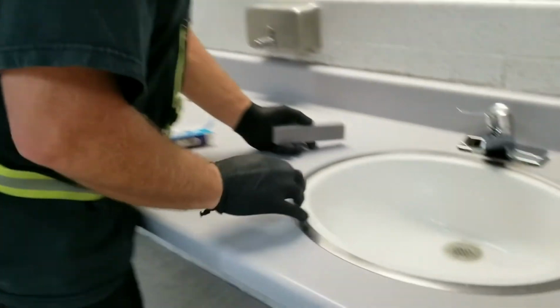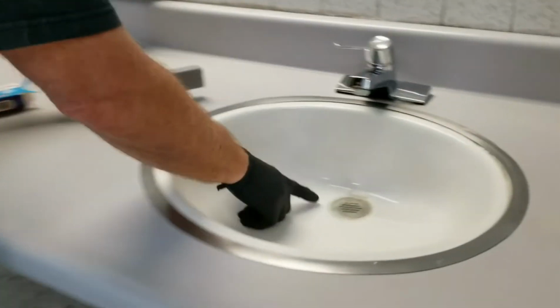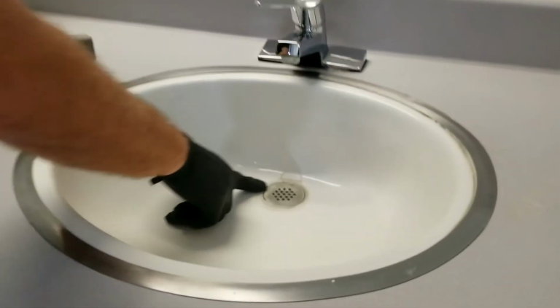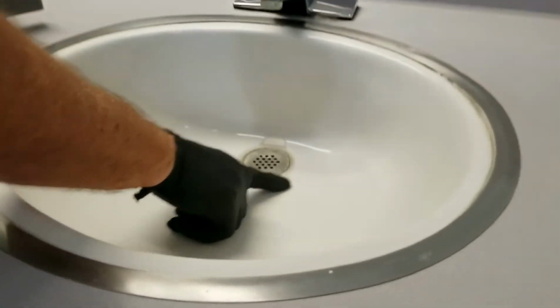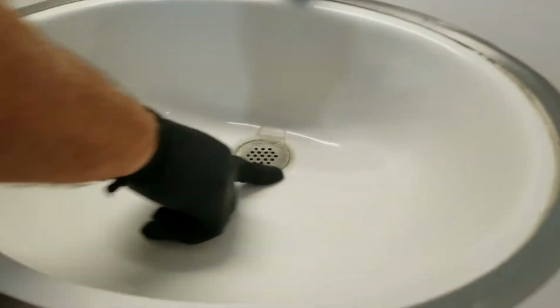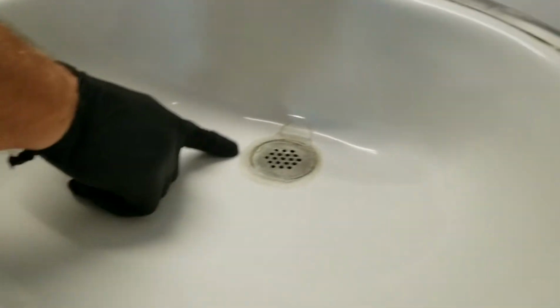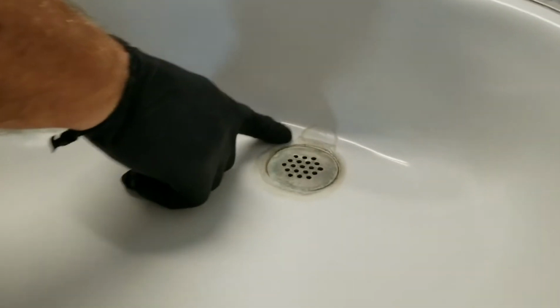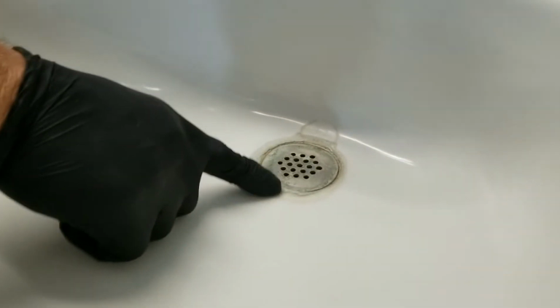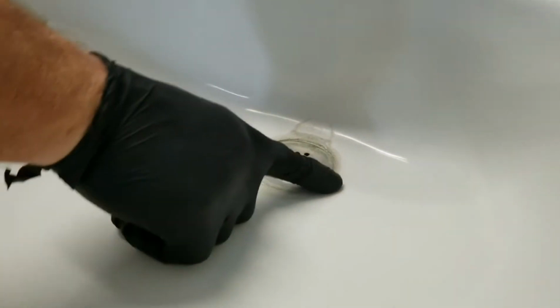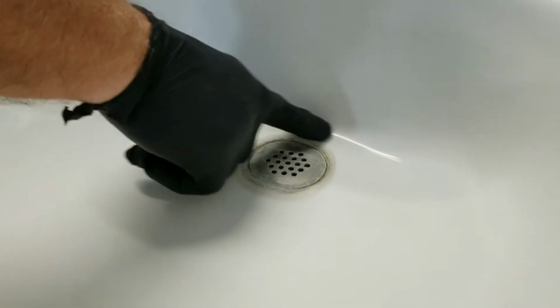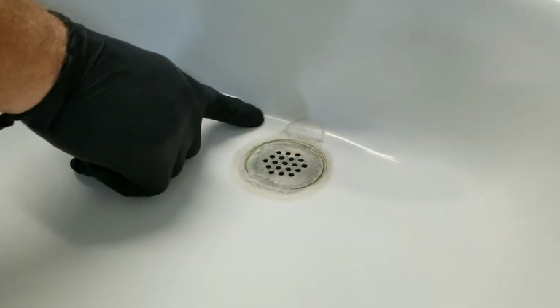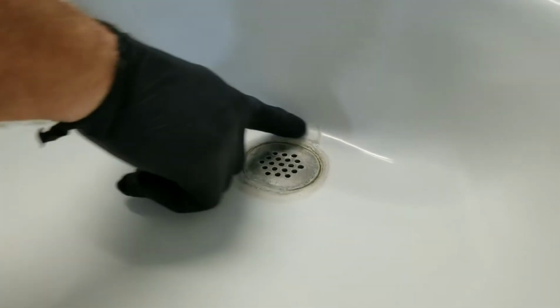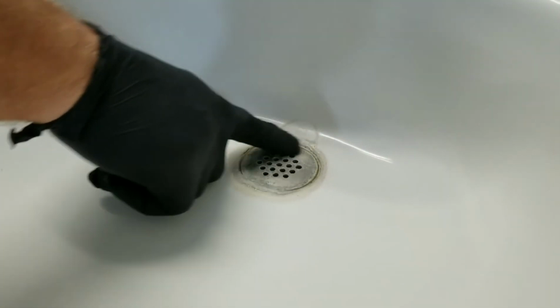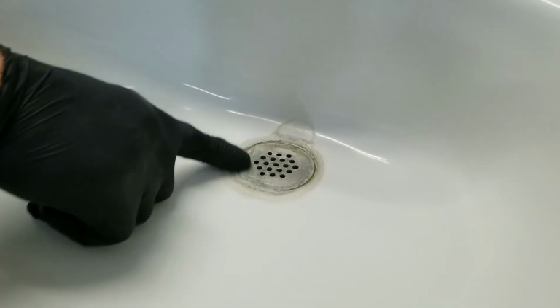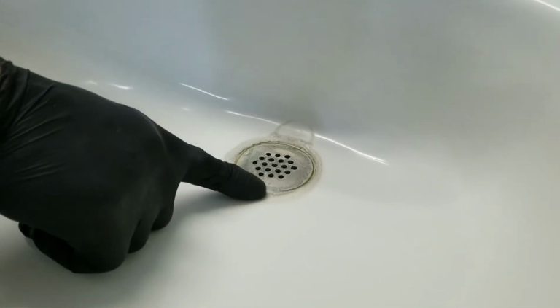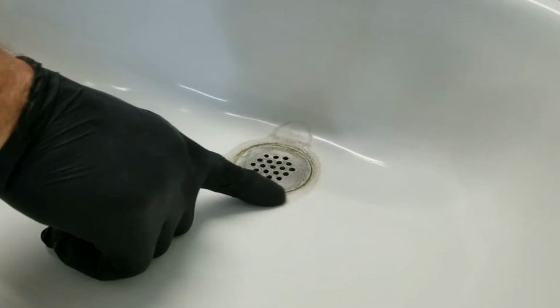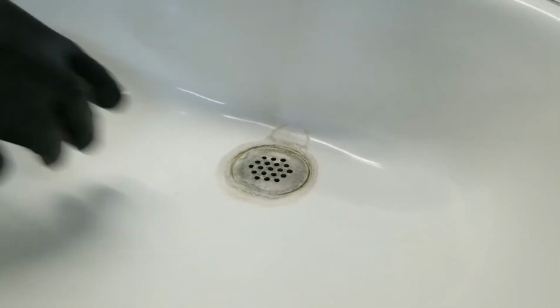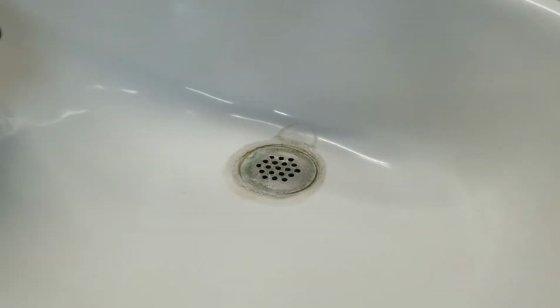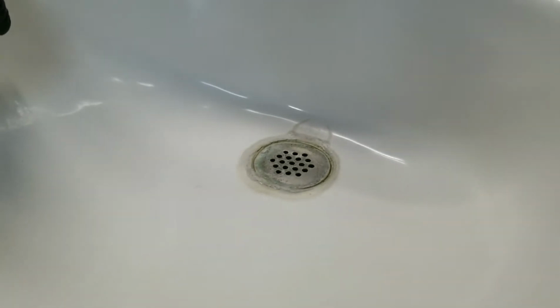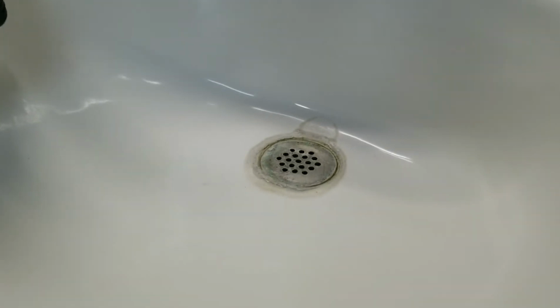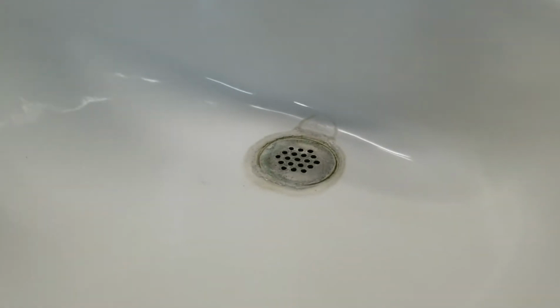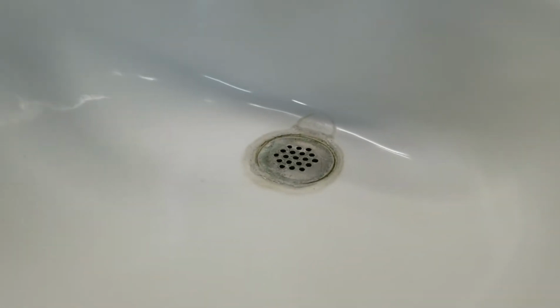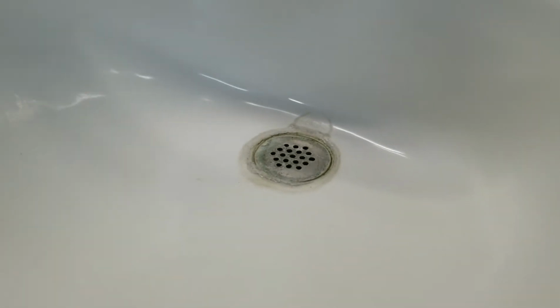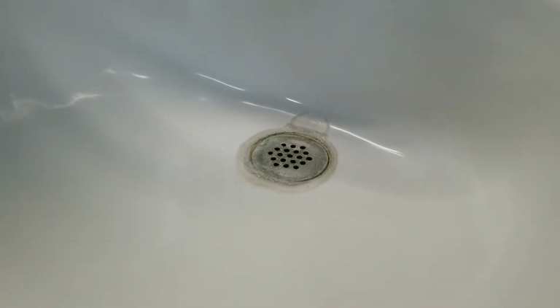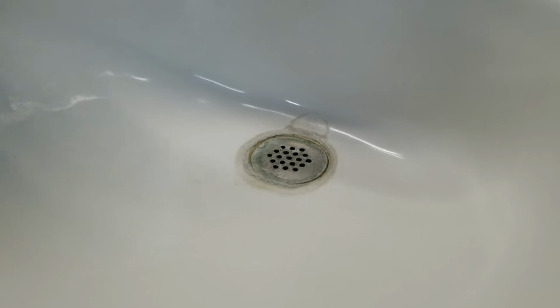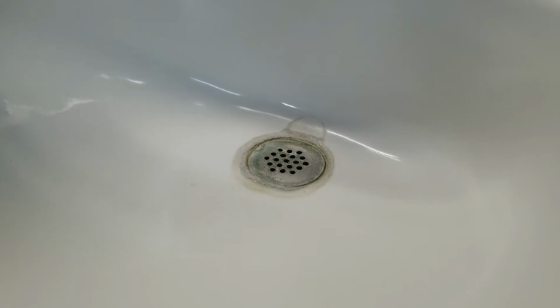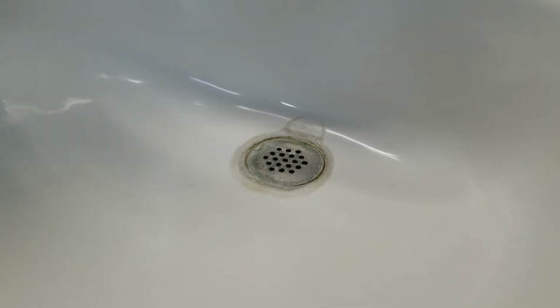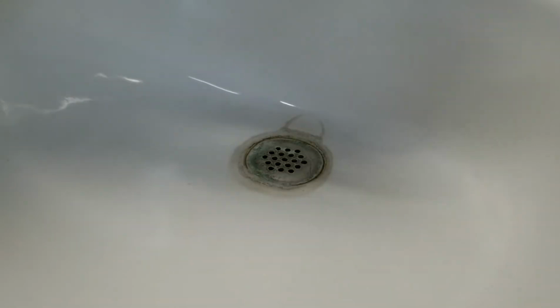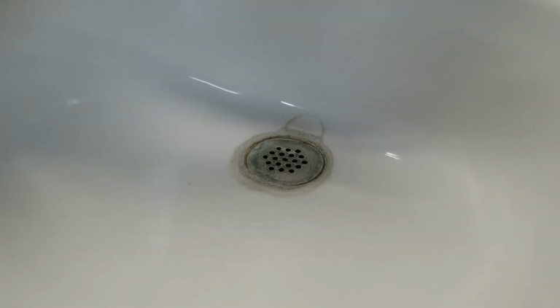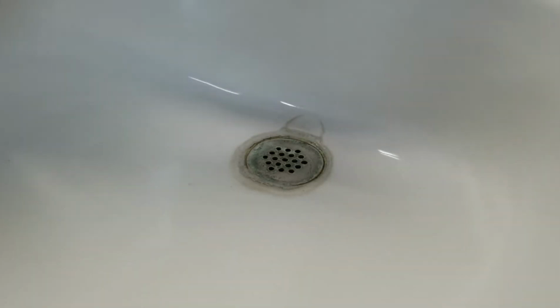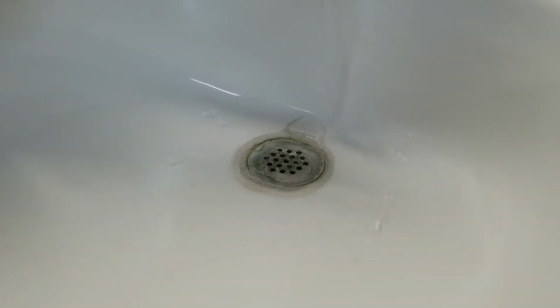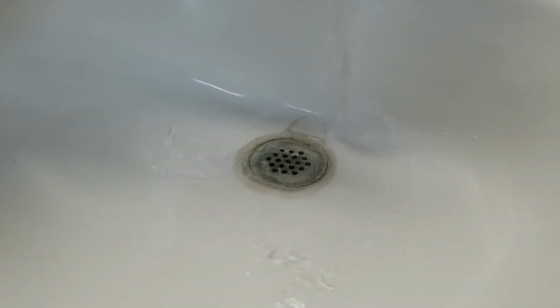You can see right here the water buildup — it's really bad. You can see the stain. When you use this, it does dissolve. What you want to do is make sure to get it a little bit wet.